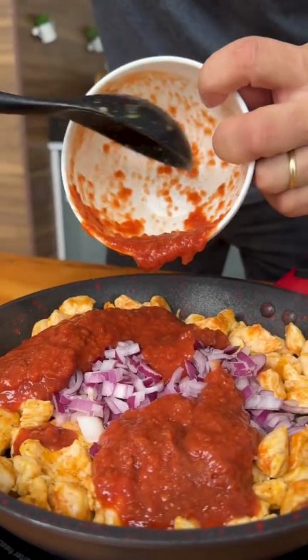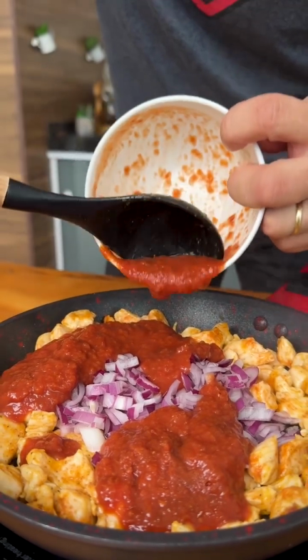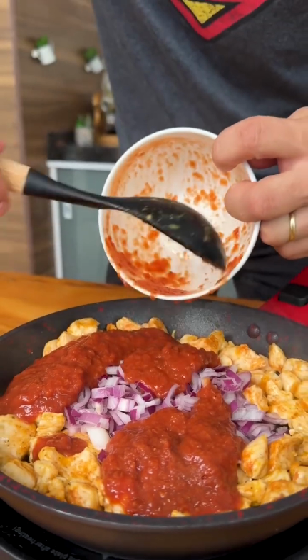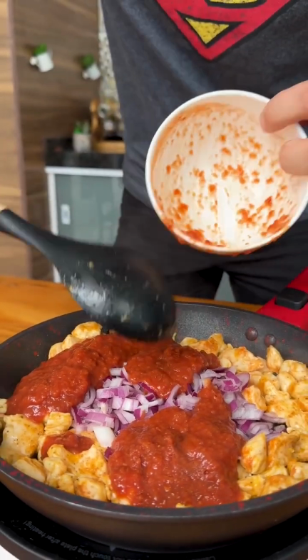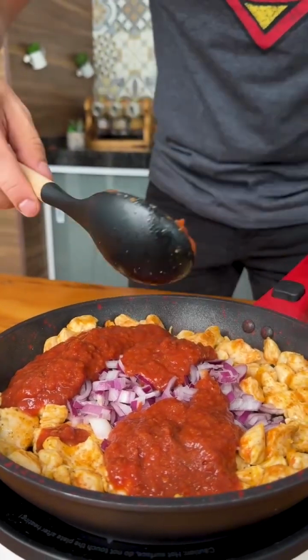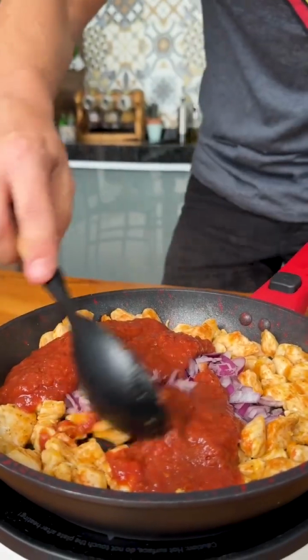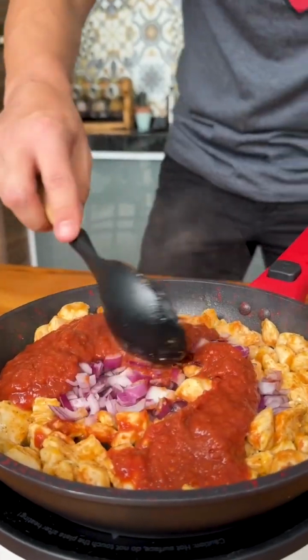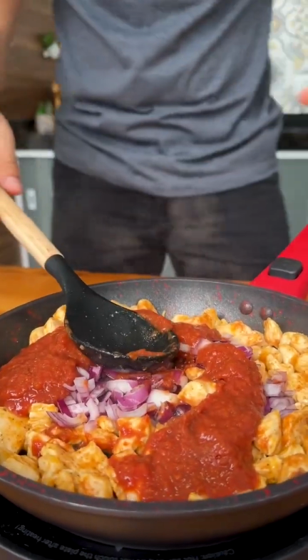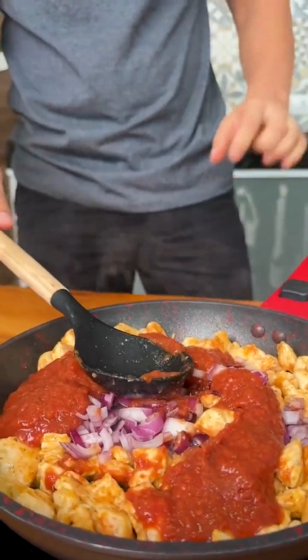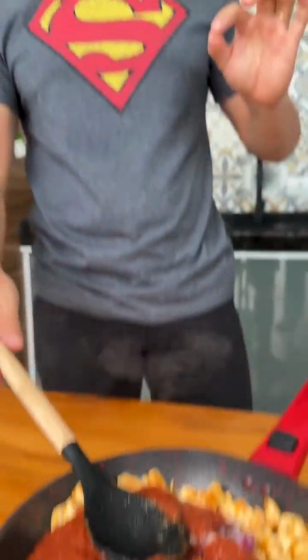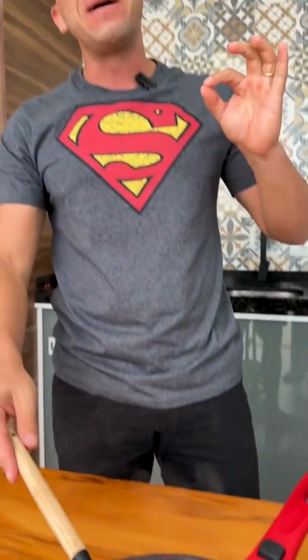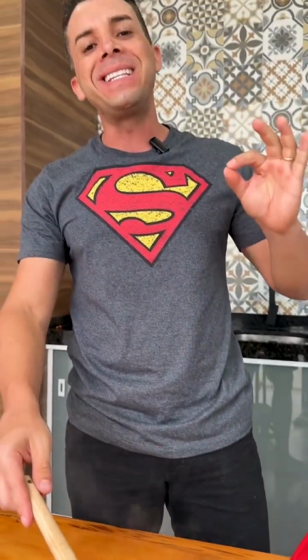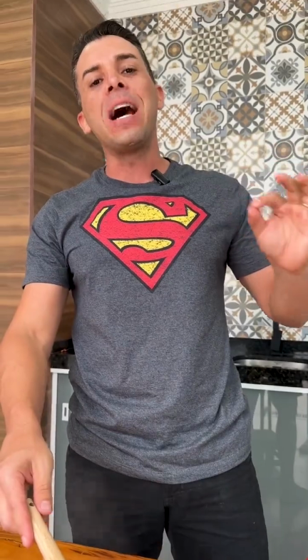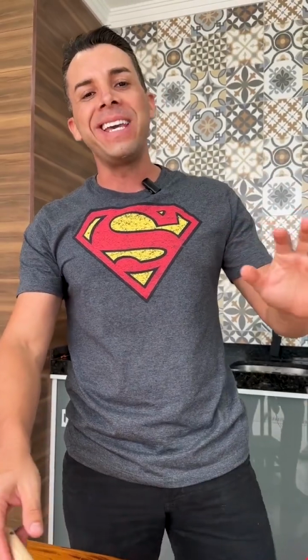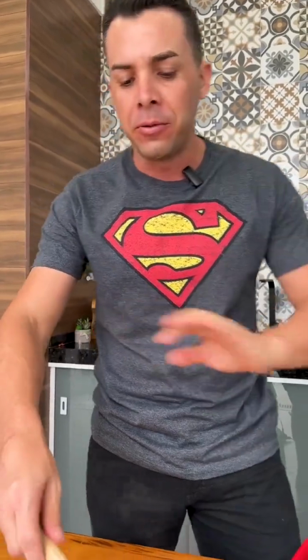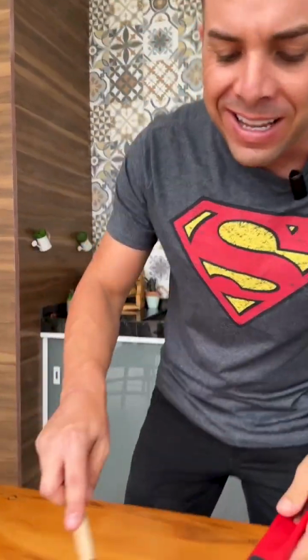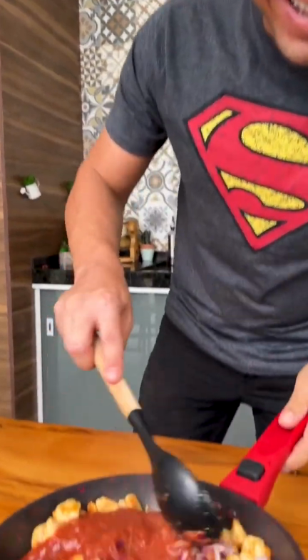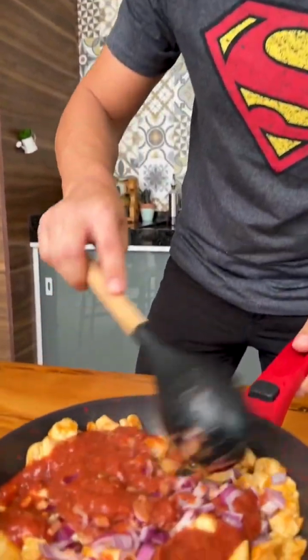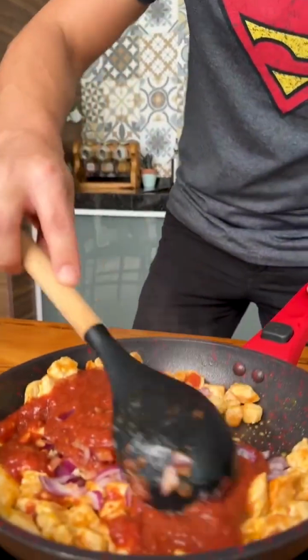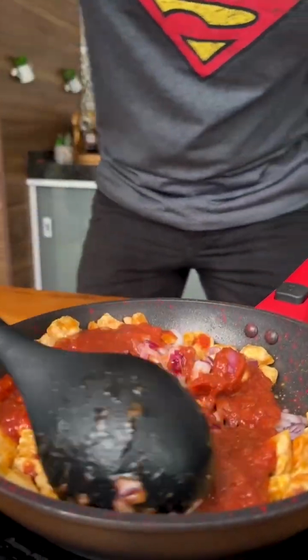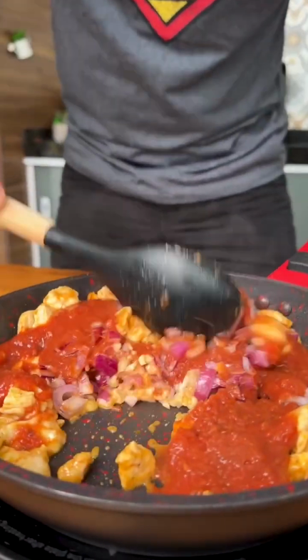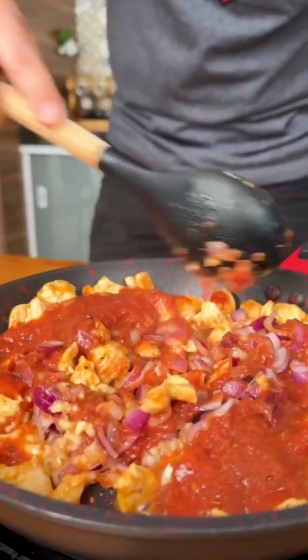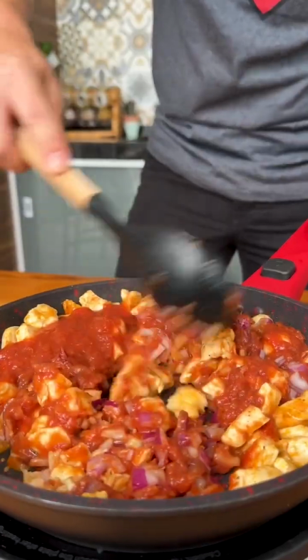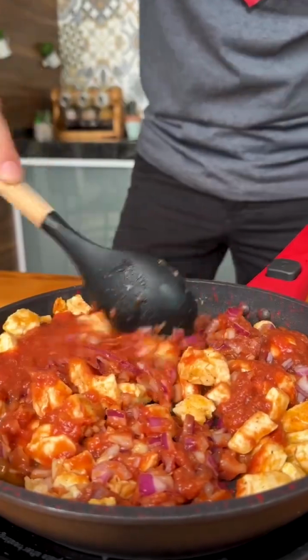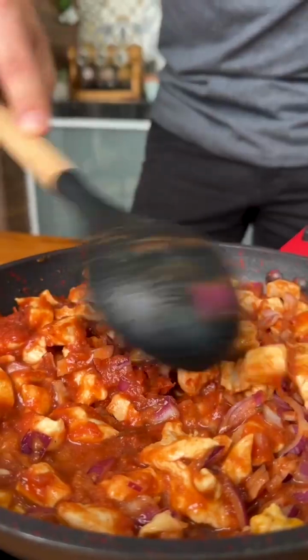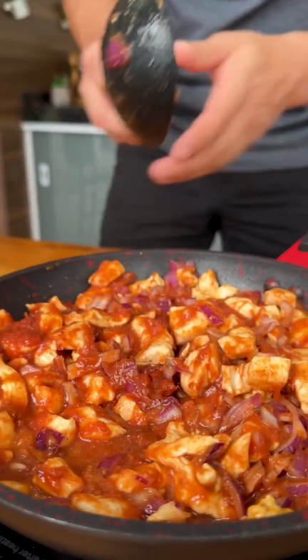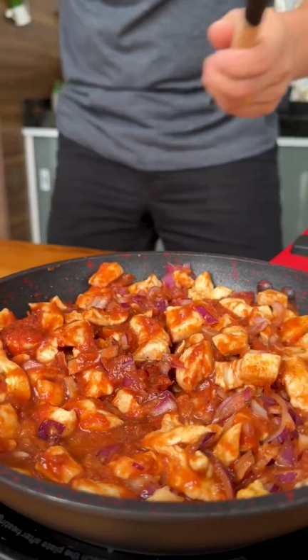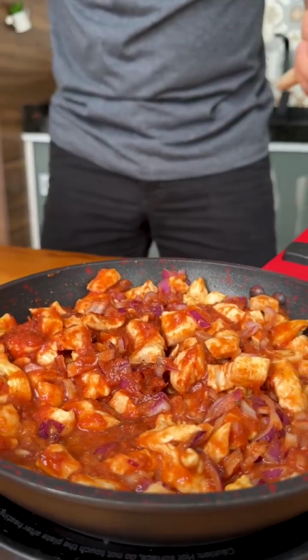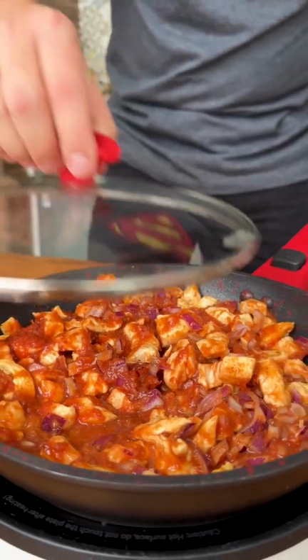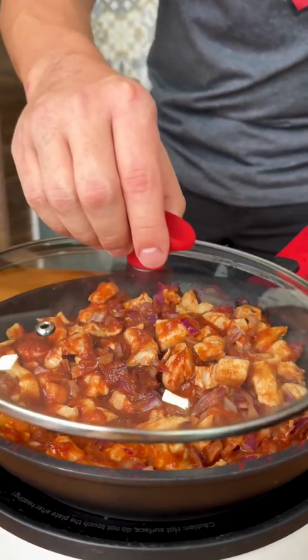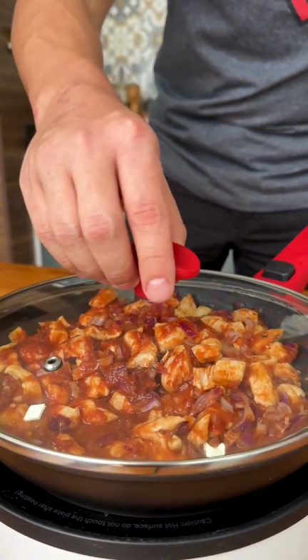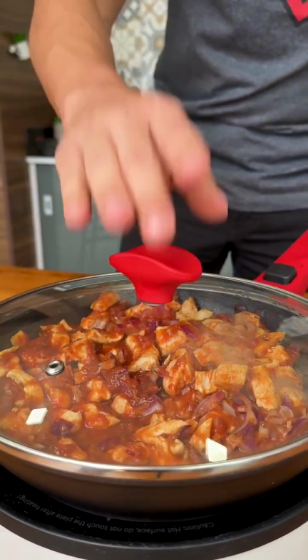Friends, I'm sure you've never seen this recipe — it's an old rice pizza. It's delicious and I'm sure everyone will love the result. After mixing everything, cover and let it cook for 3 minutes.